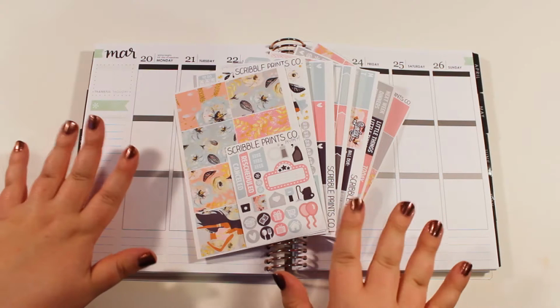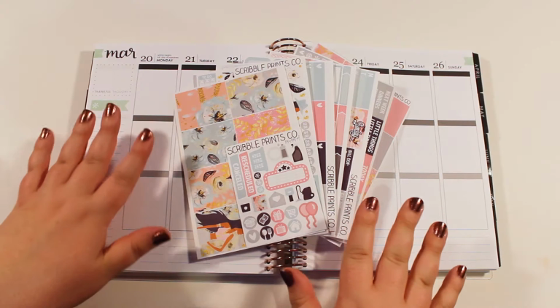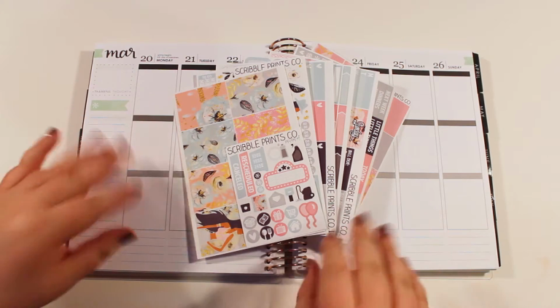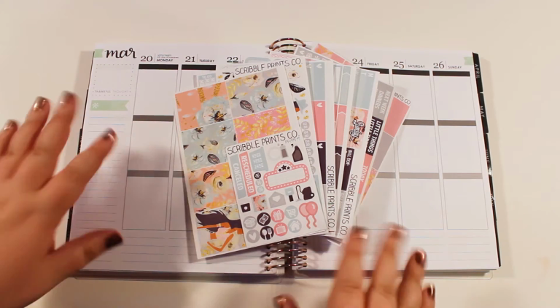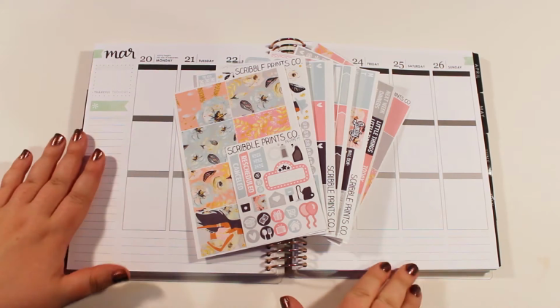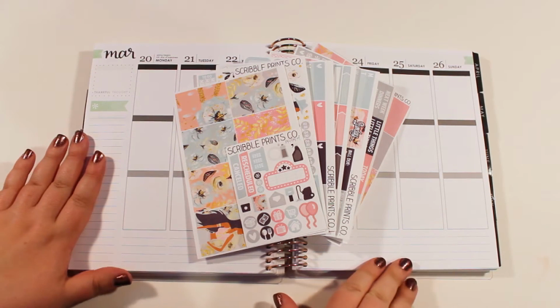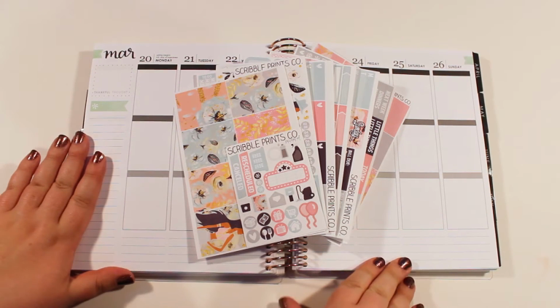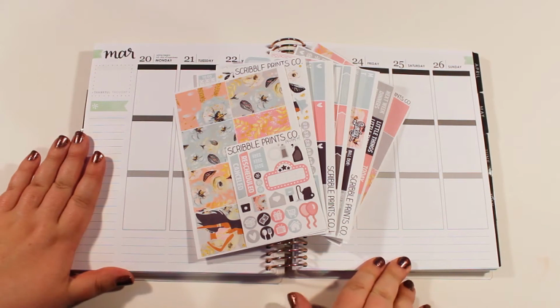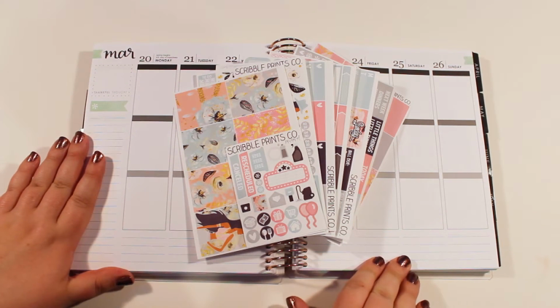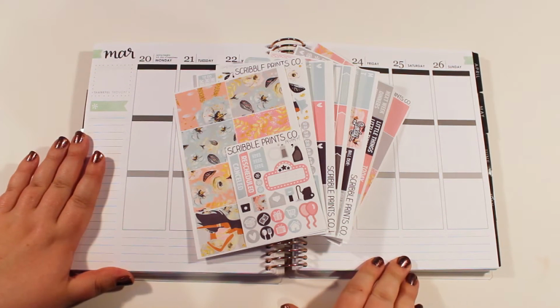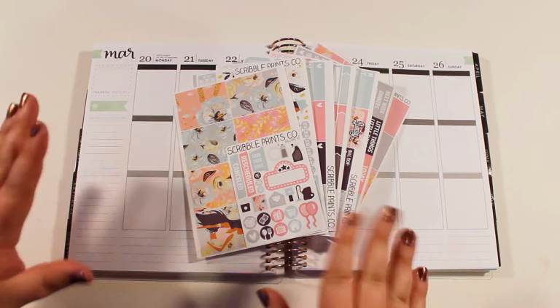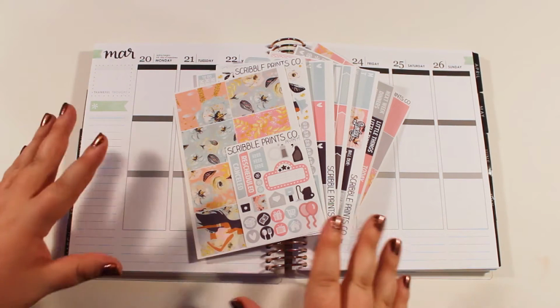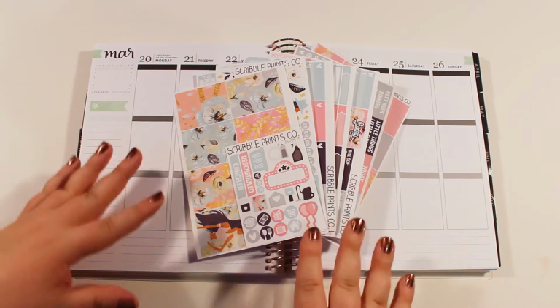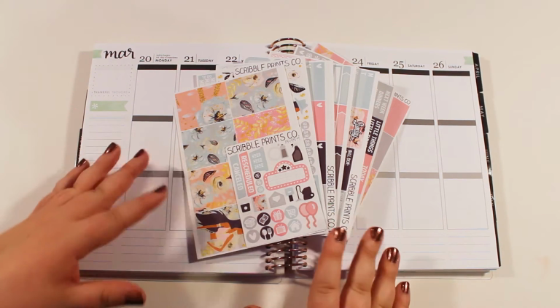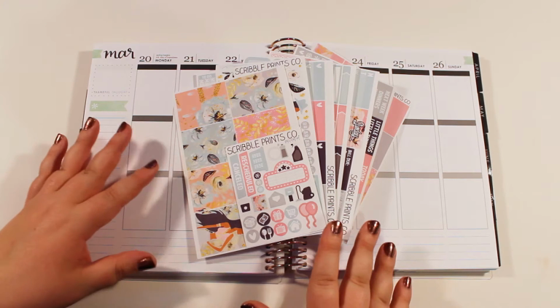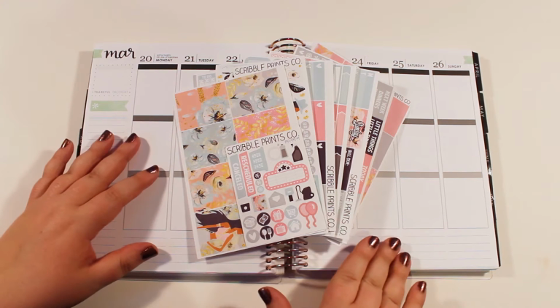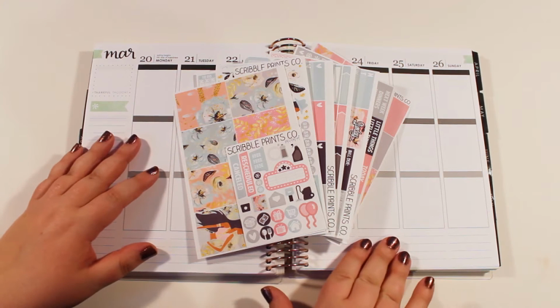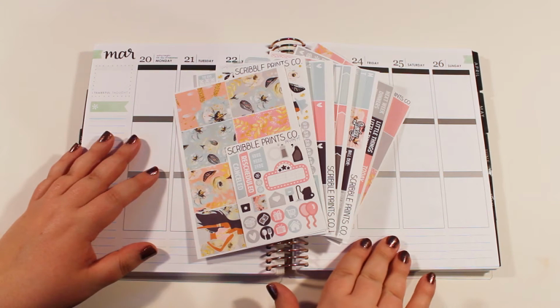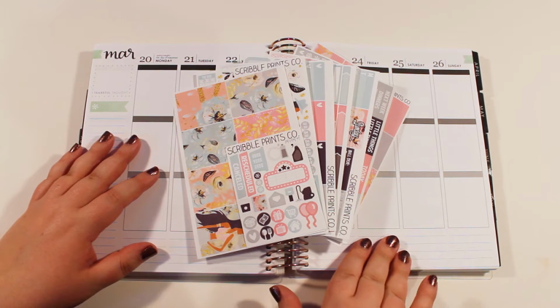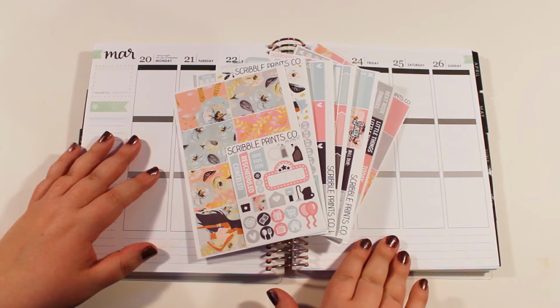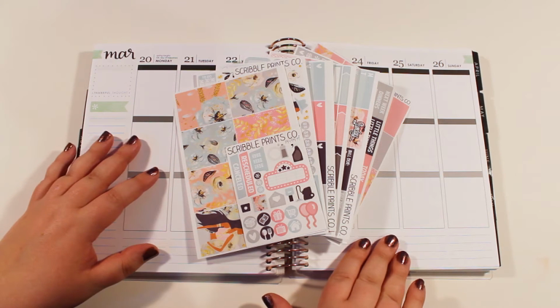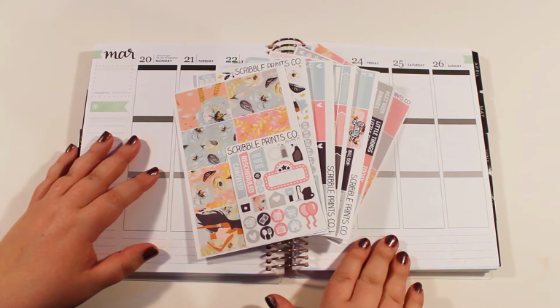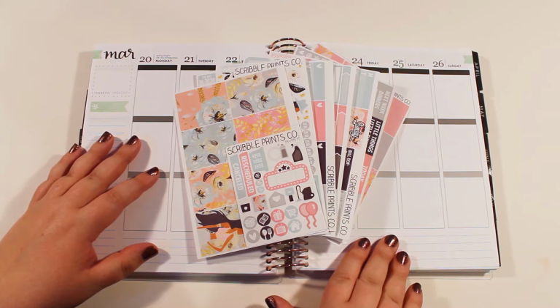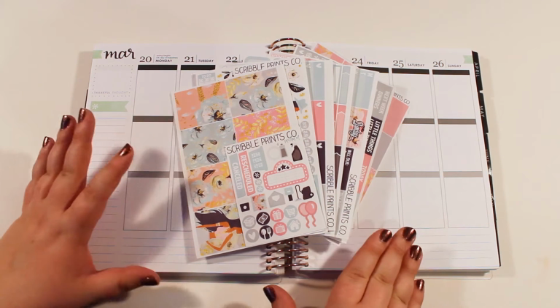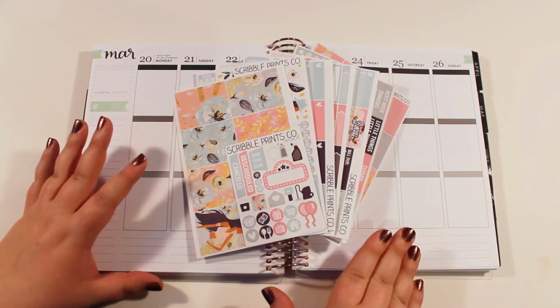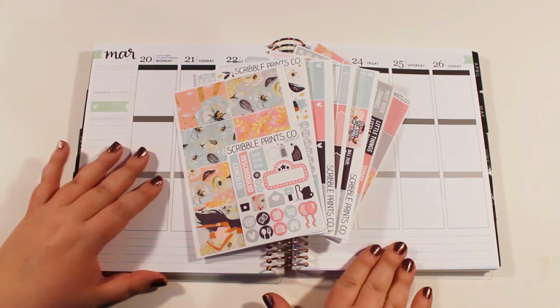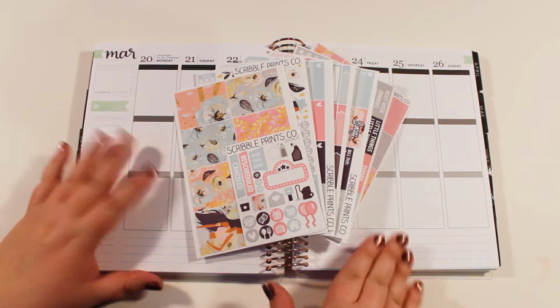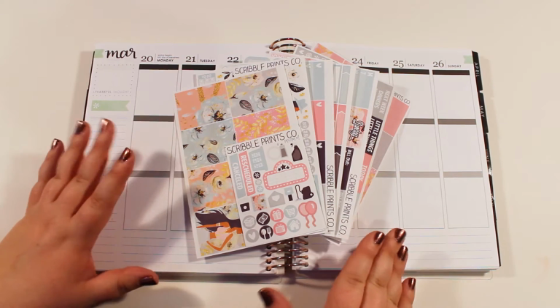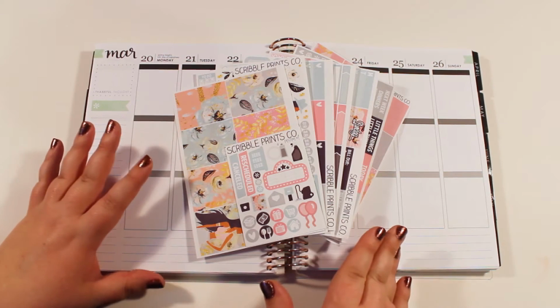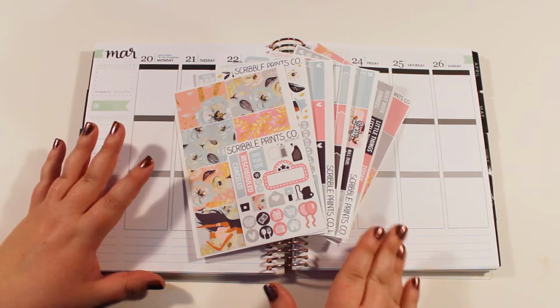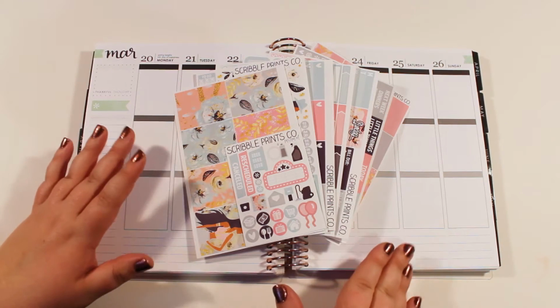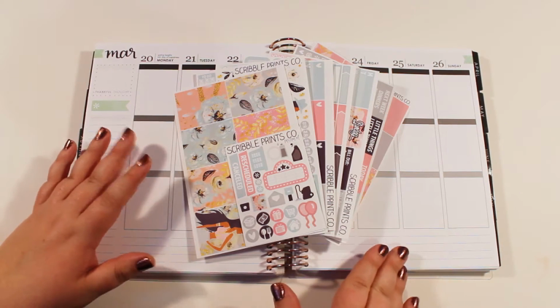Hello everybody, it's Taff. Welcome to my channel and to another plan with me. This is going to be my first week using a kit from Scribble Prints Co. I know it's a very popular shop on Etsy and I'm really excited to see how I like these stickers.